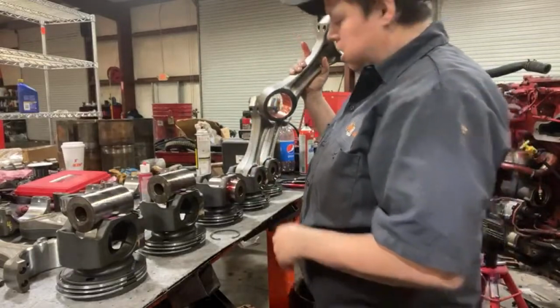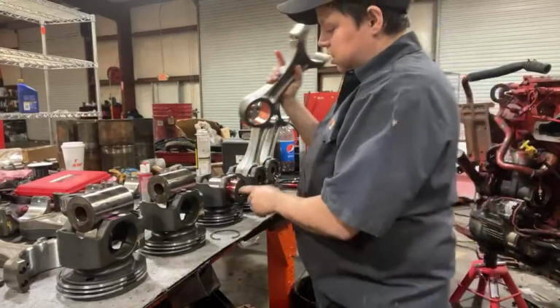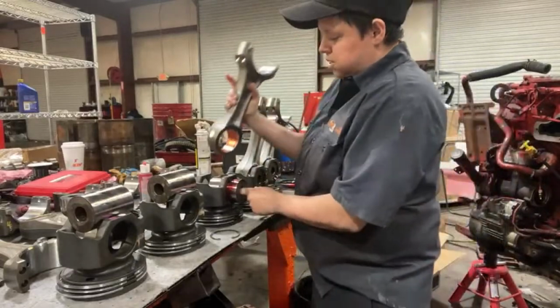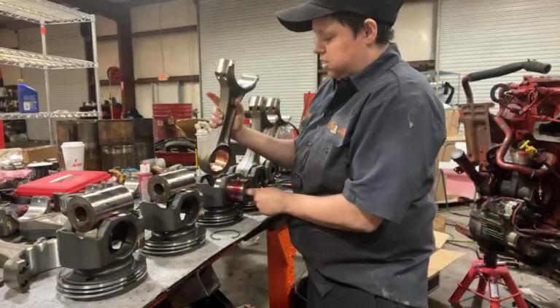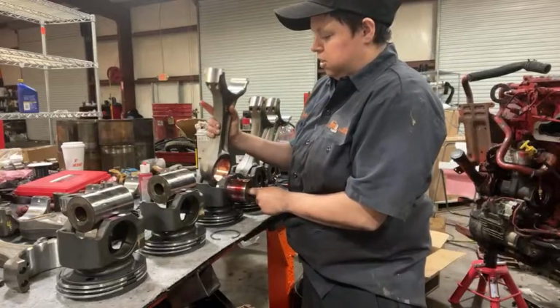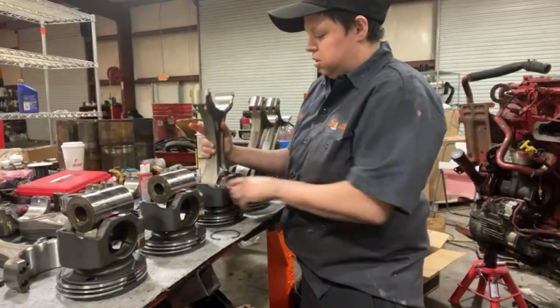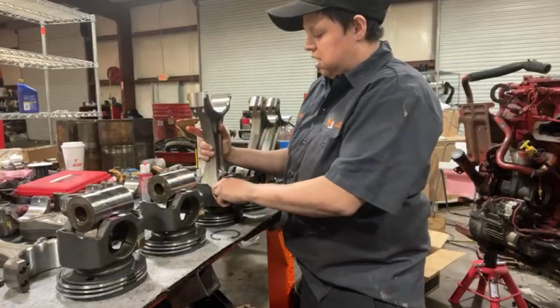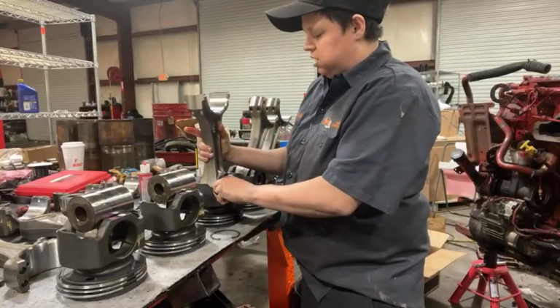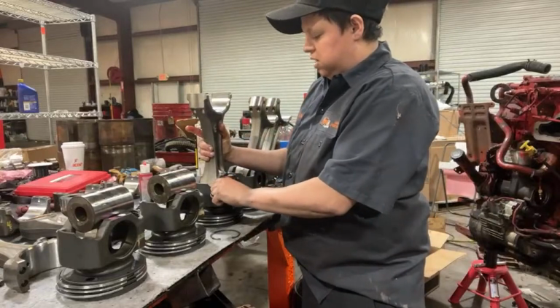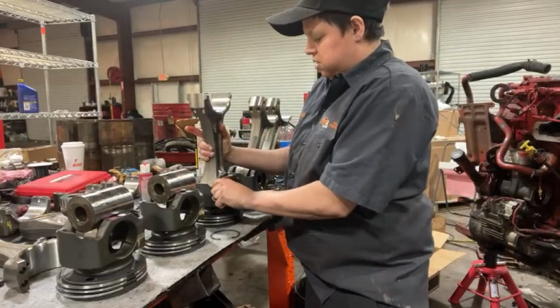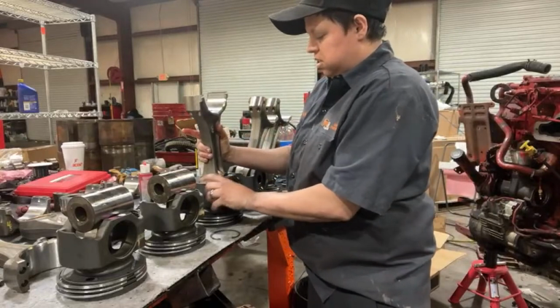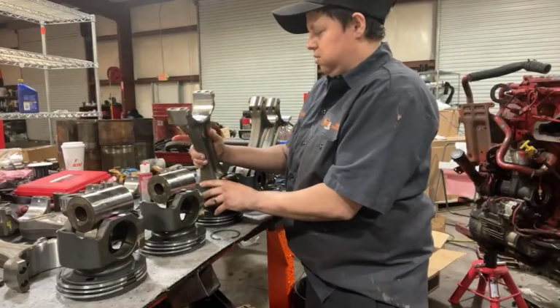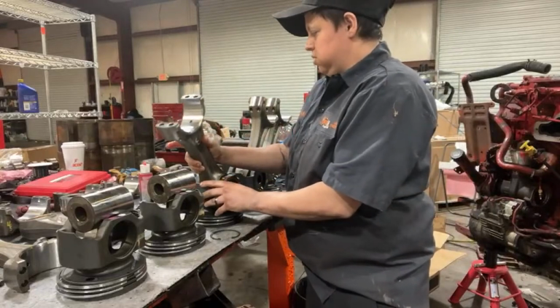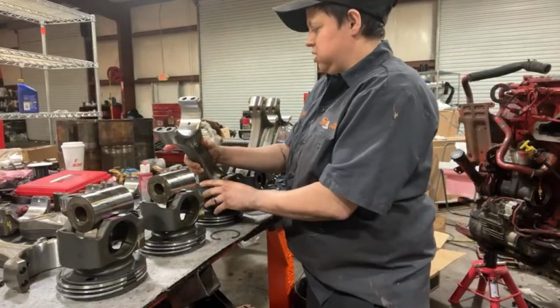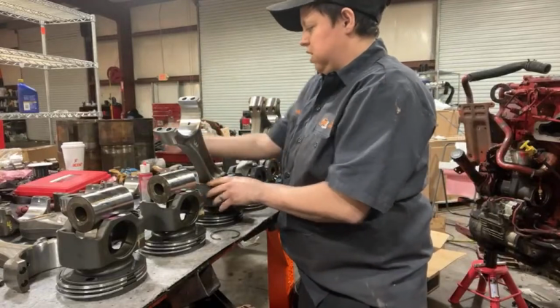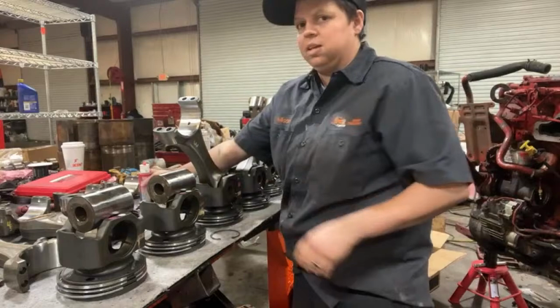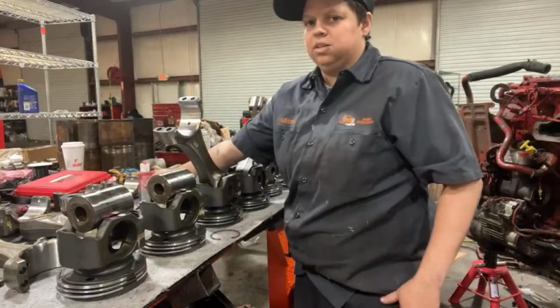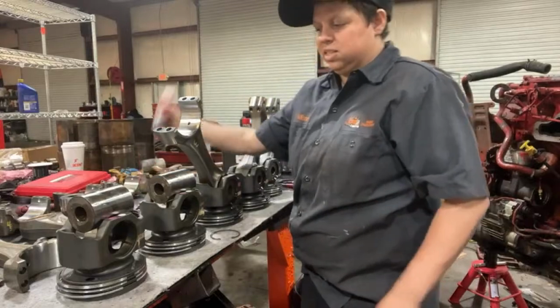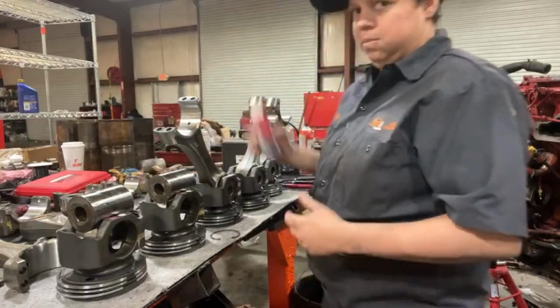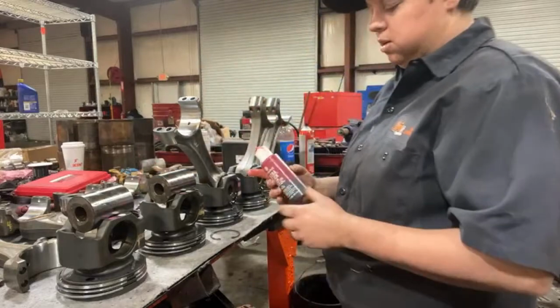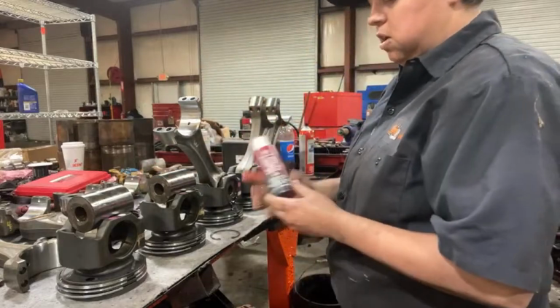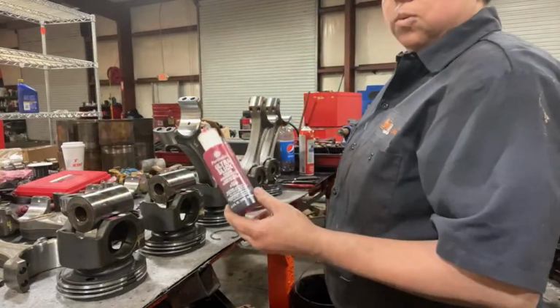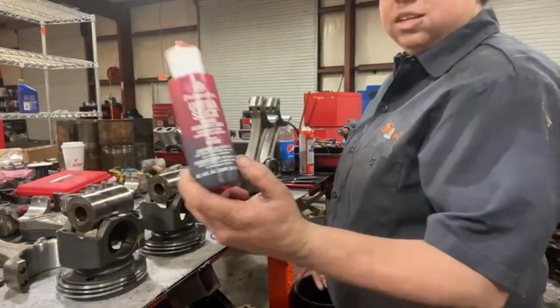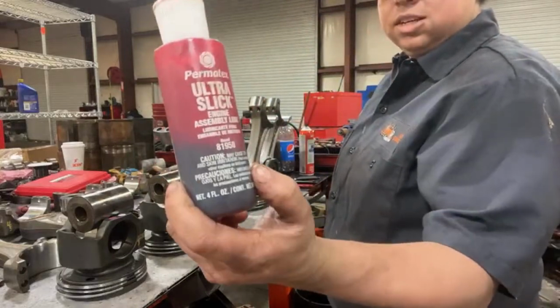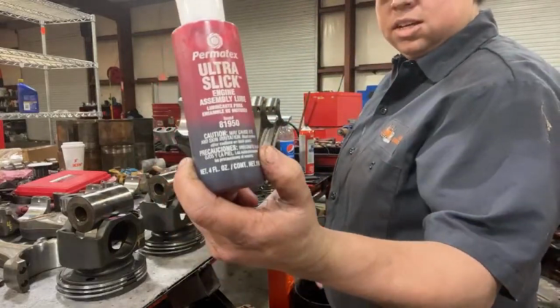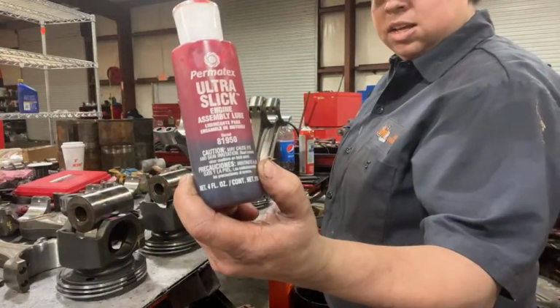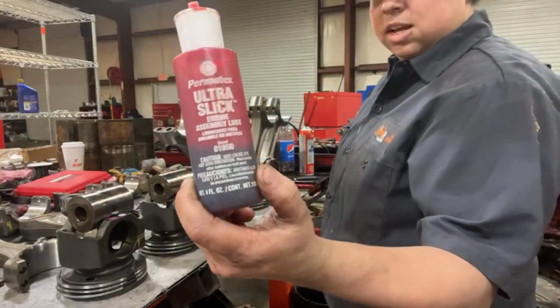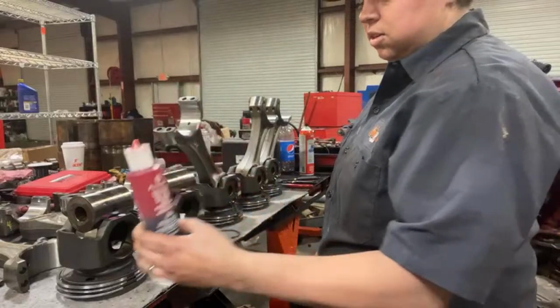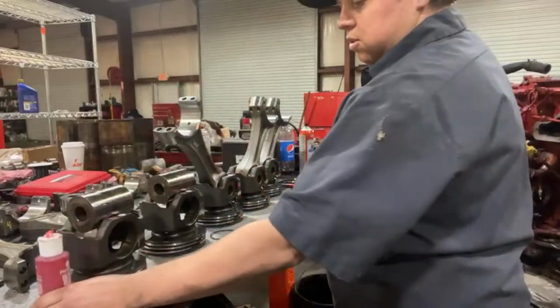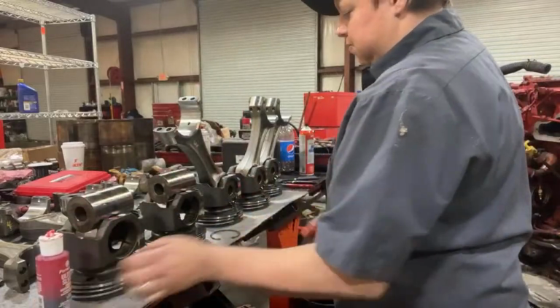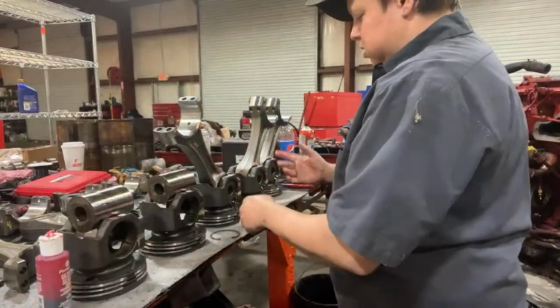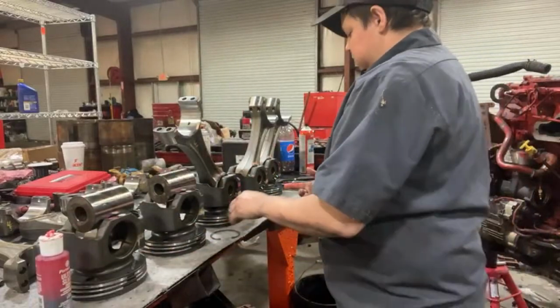The red lube is an assembly lube. They've got this white assembly stuff and I don't like it because when it gets hot it just melts off, but this one doesn't melt off.